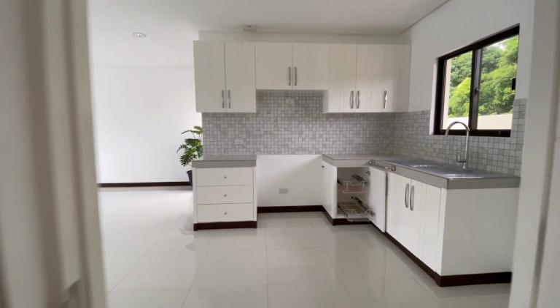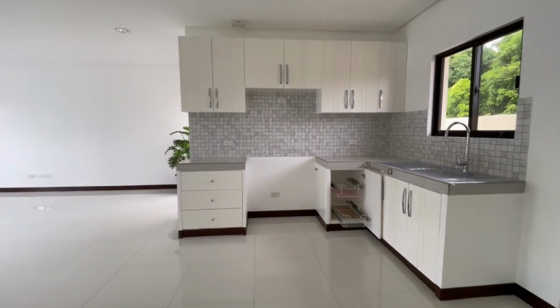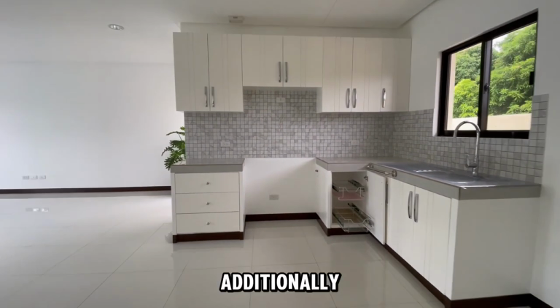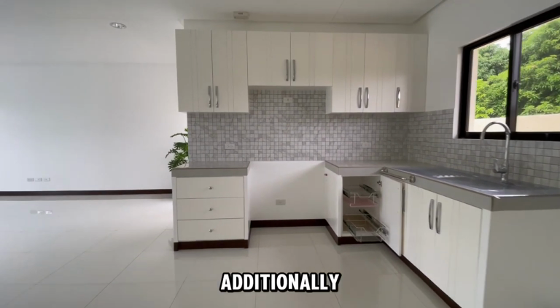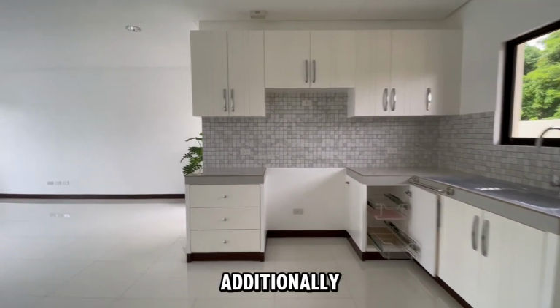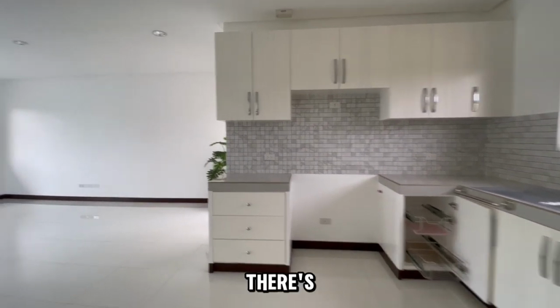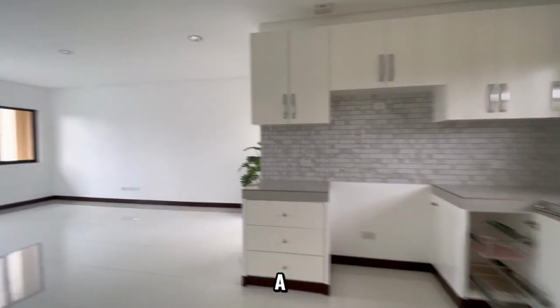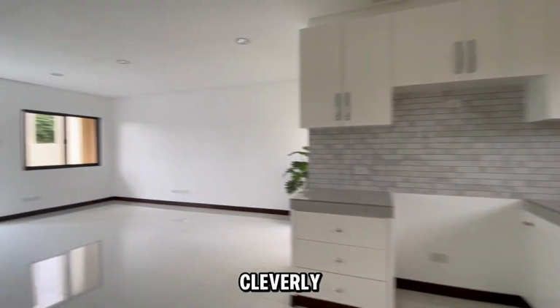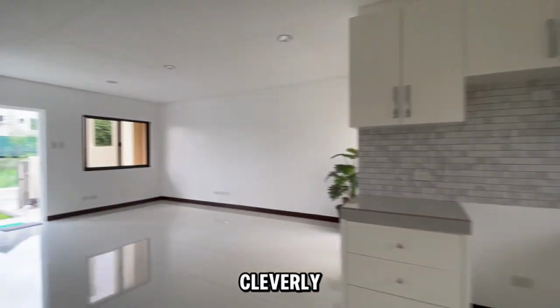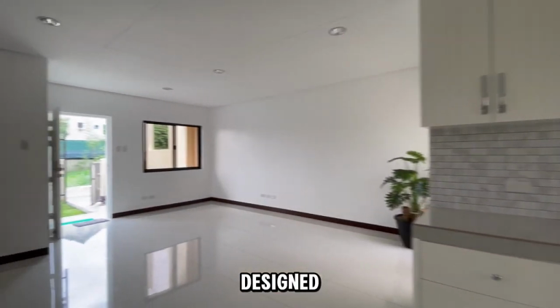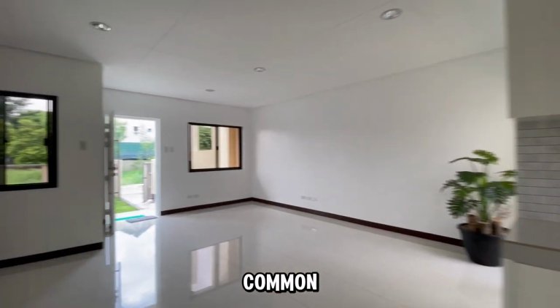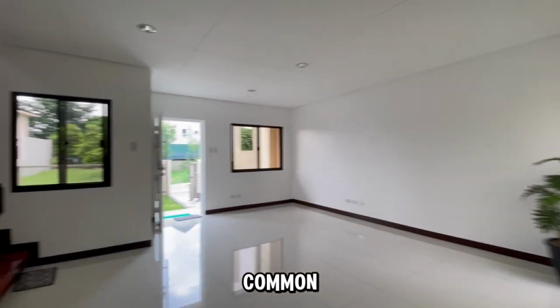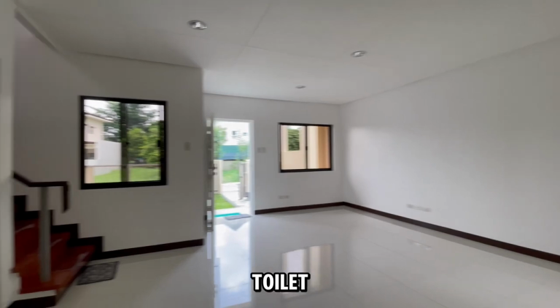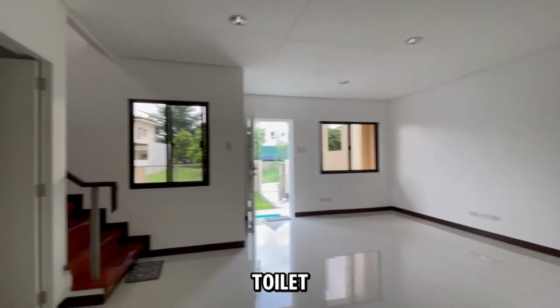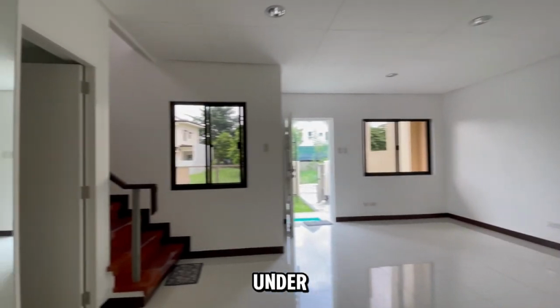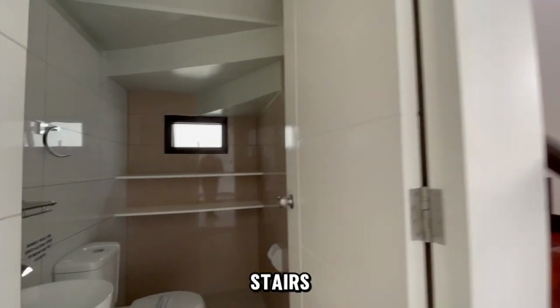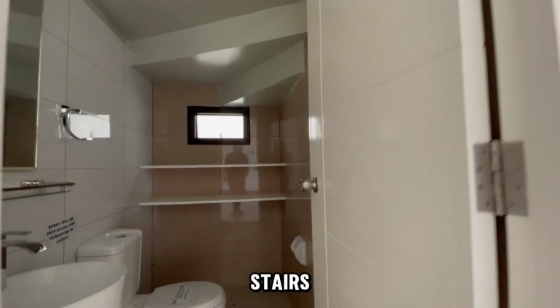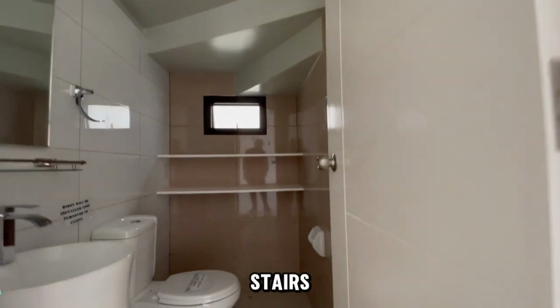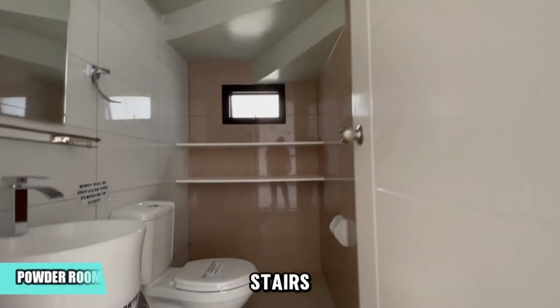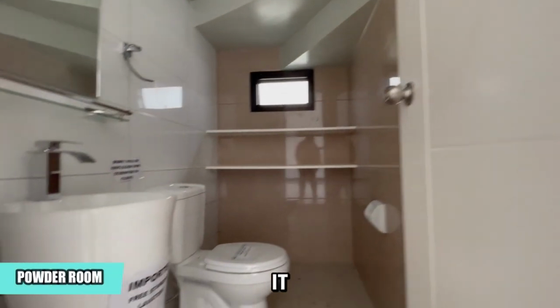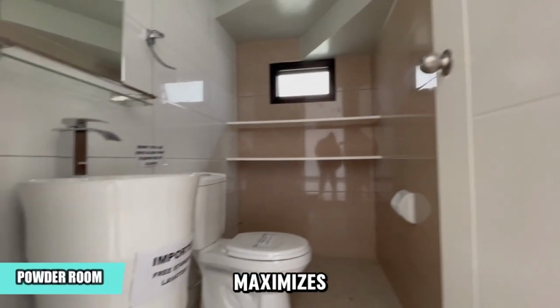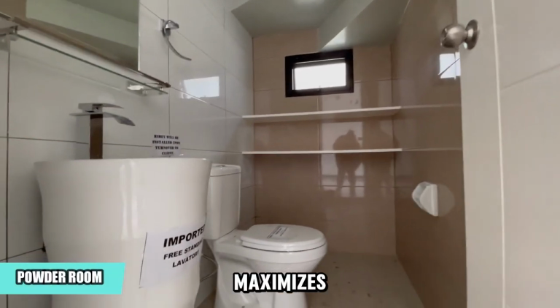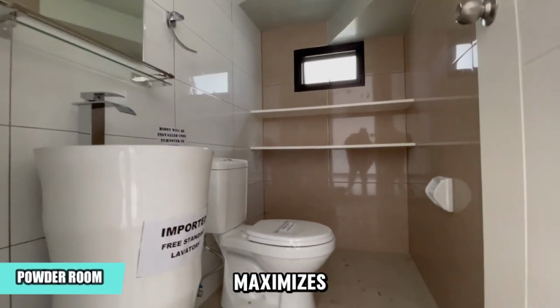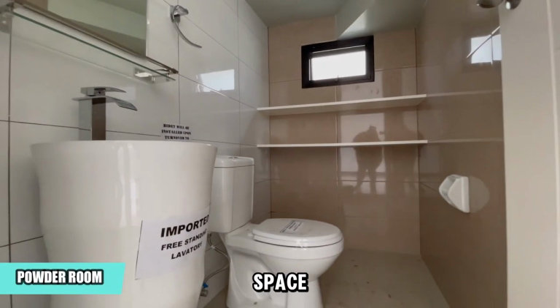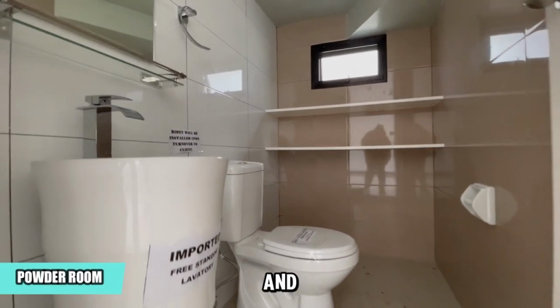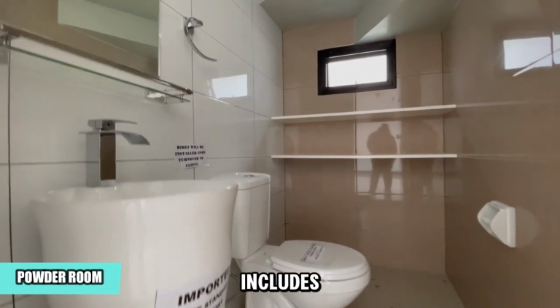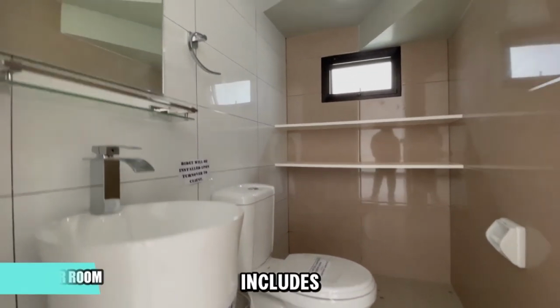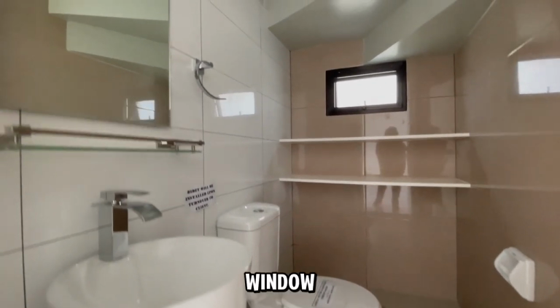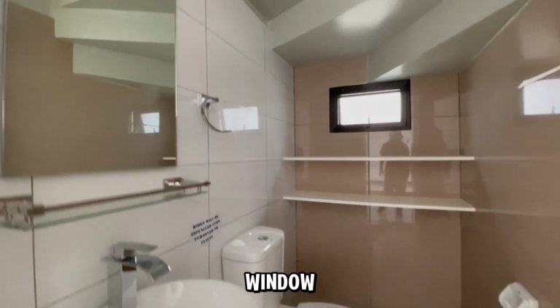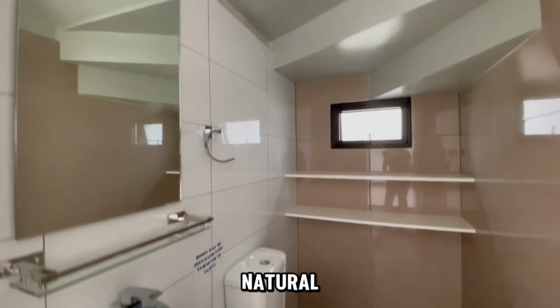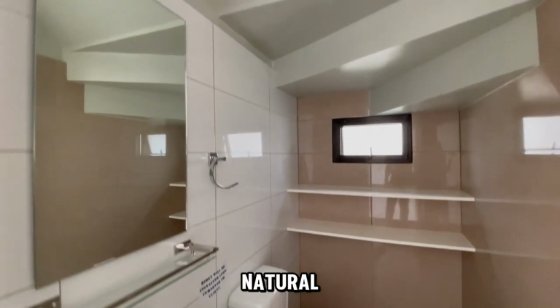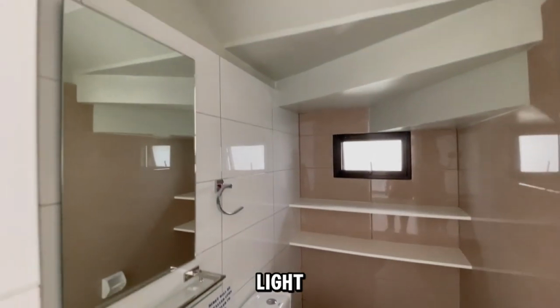Additionally, there's a cleverly designed common toilet under the stairs. It maximizes space and includes a window for natural light.